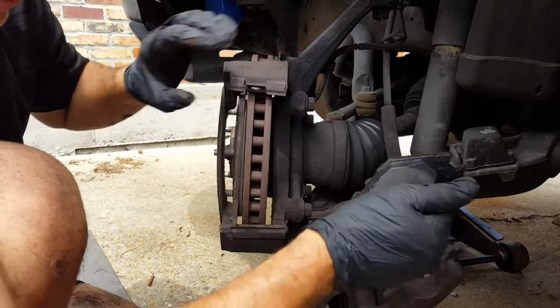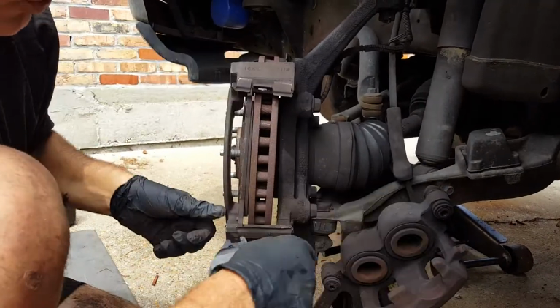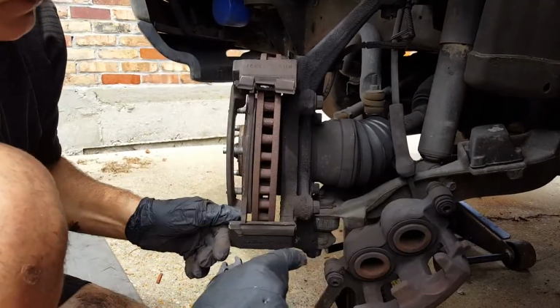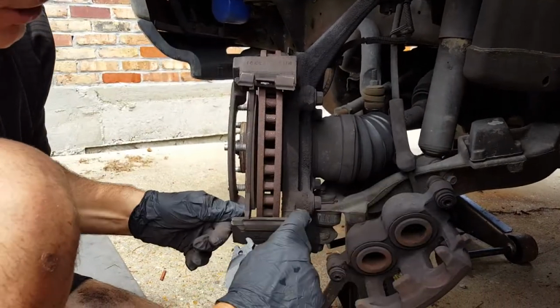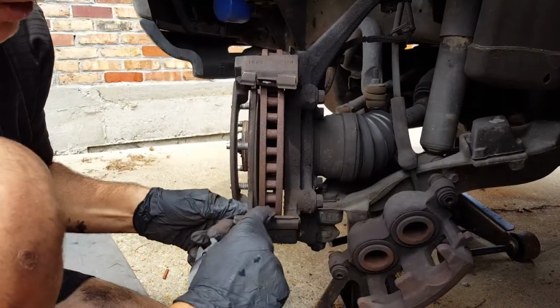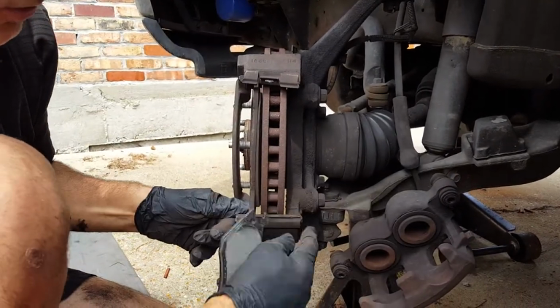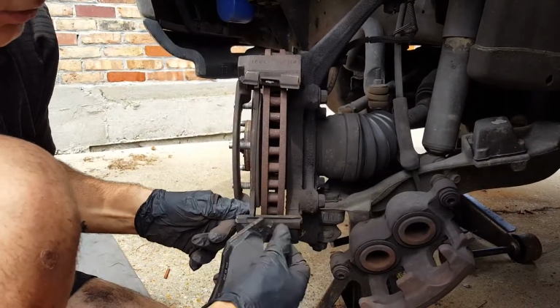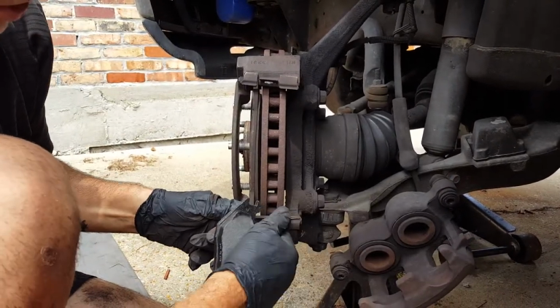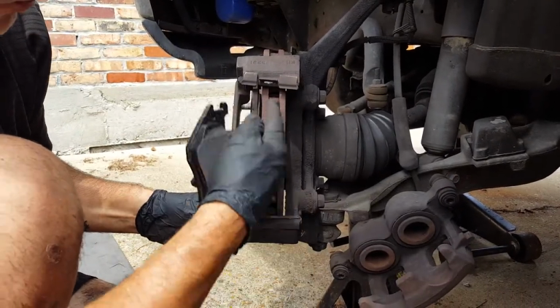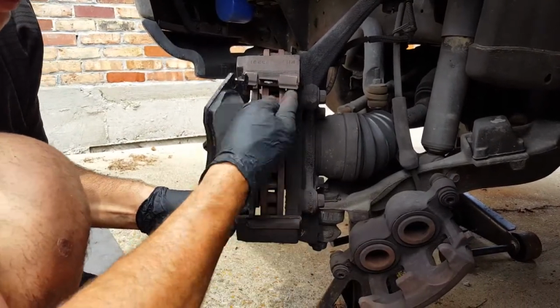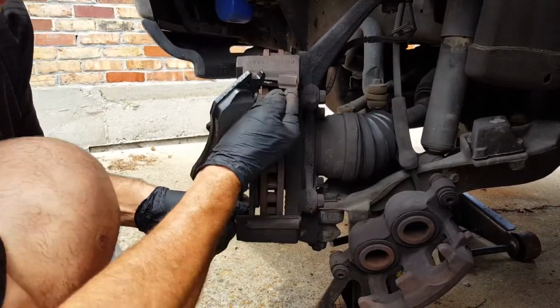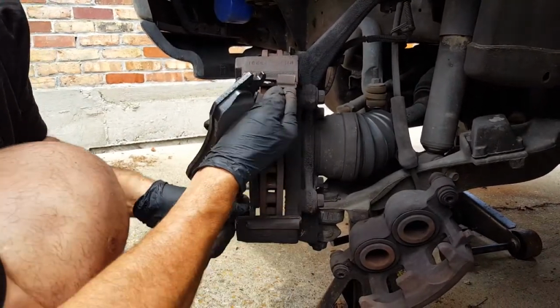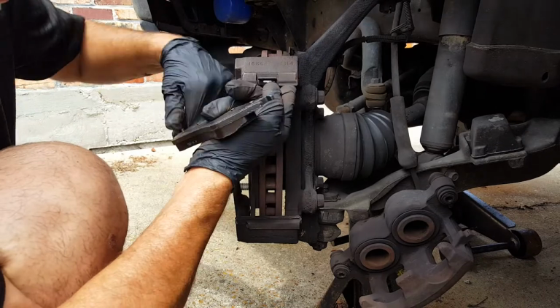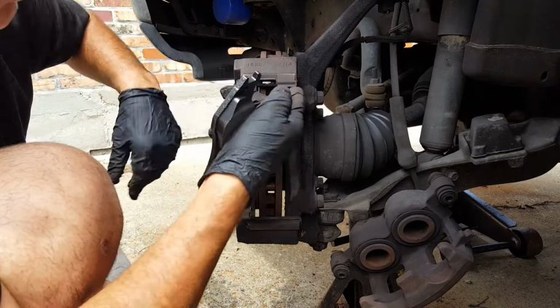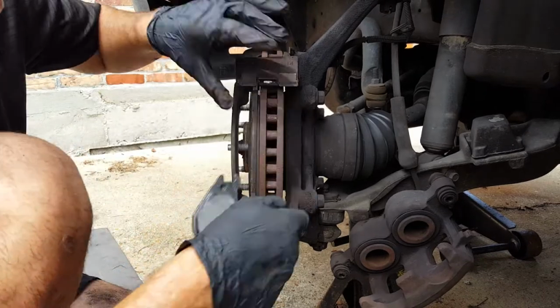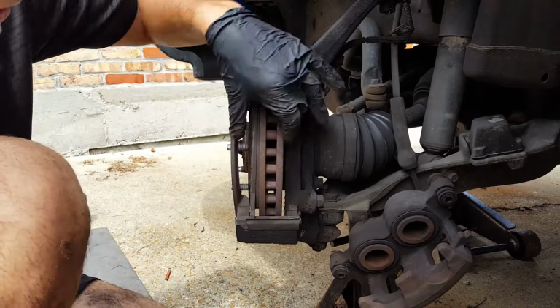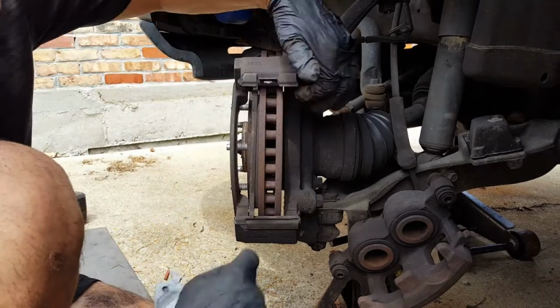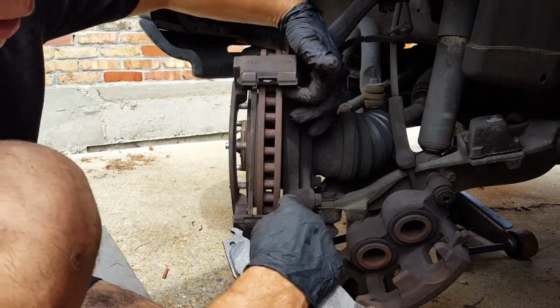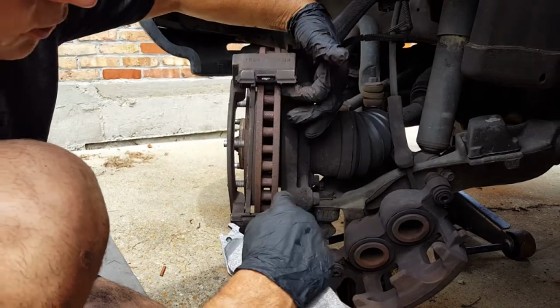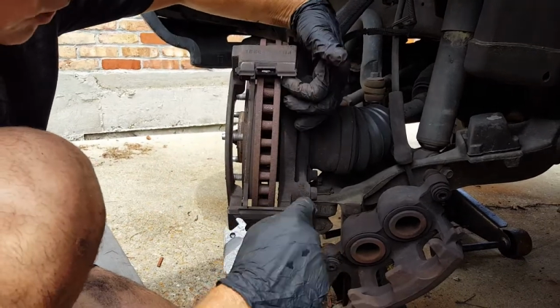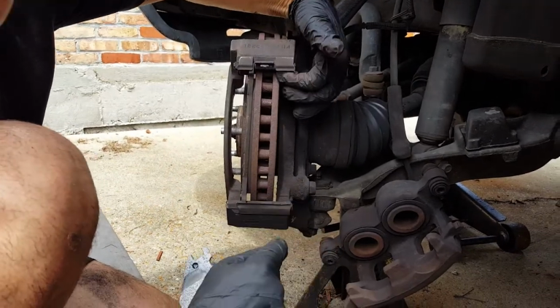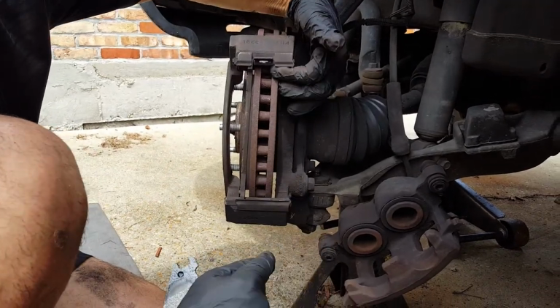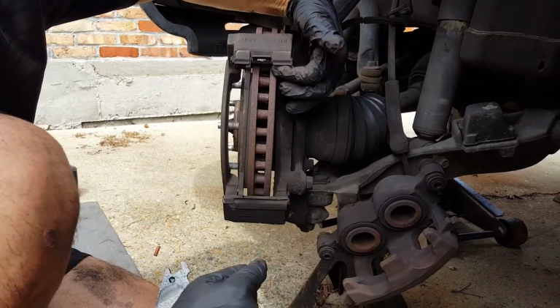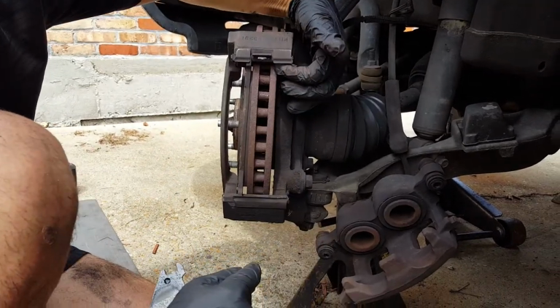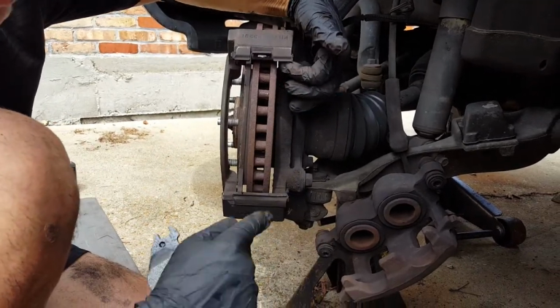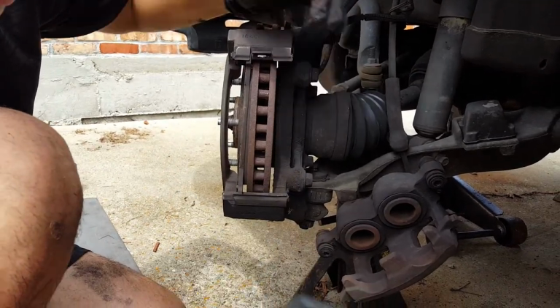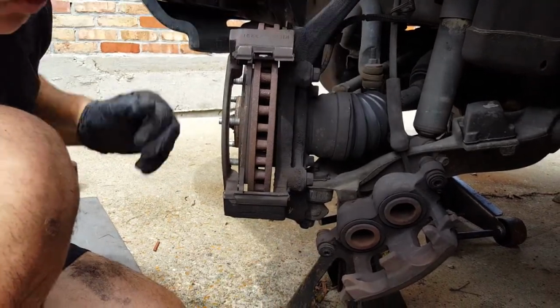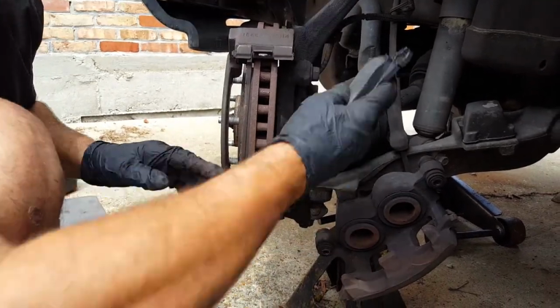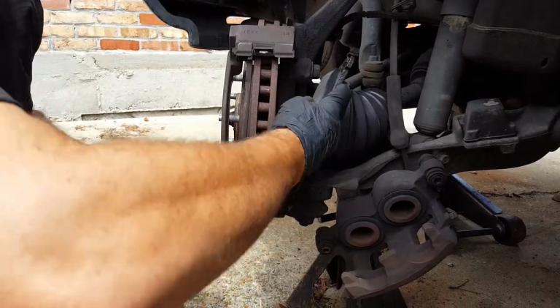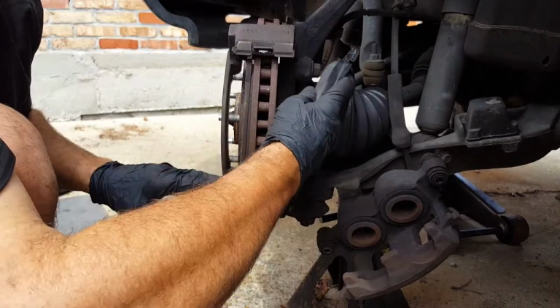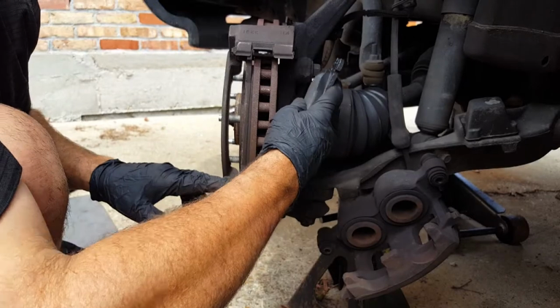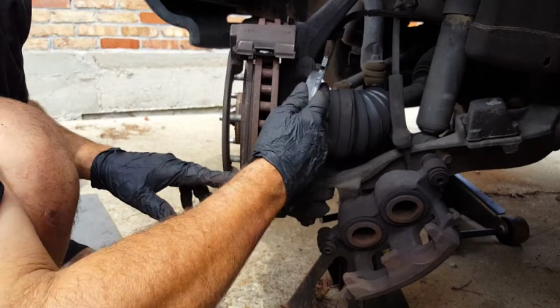If it actually comes with new hardware, you're going to want to put the new hardware in. You're going to want to grease these rails up here, which we're going to do that in a minute.